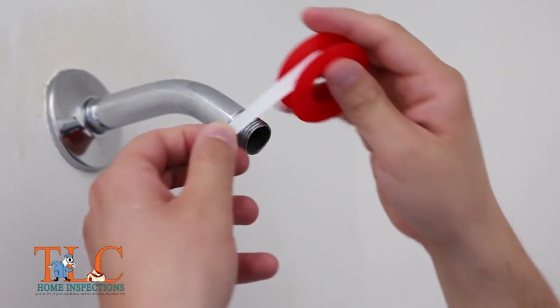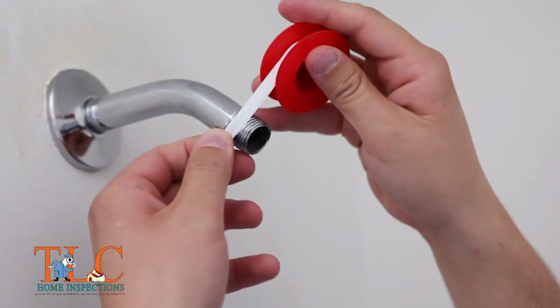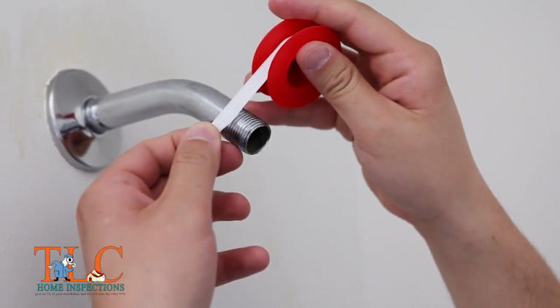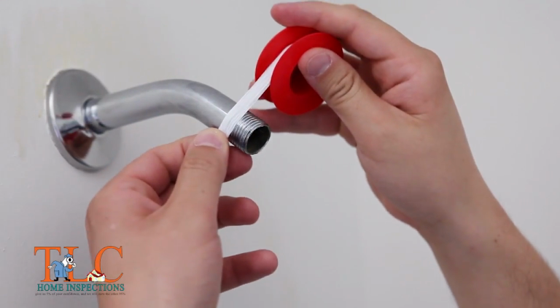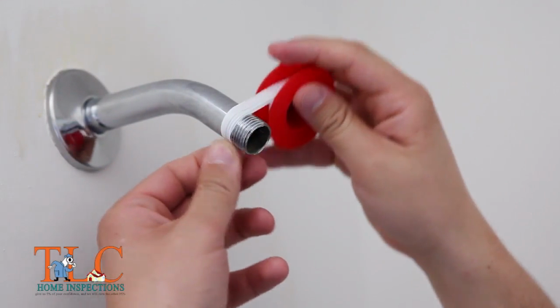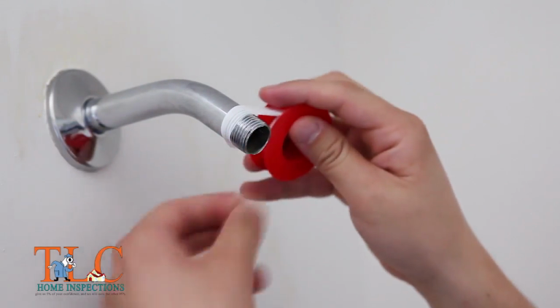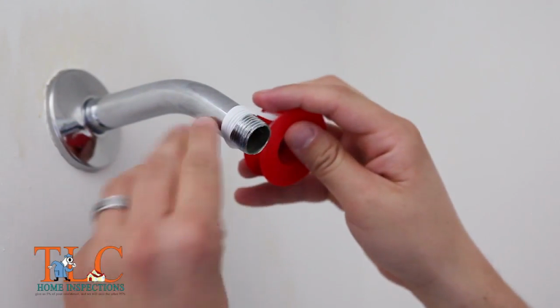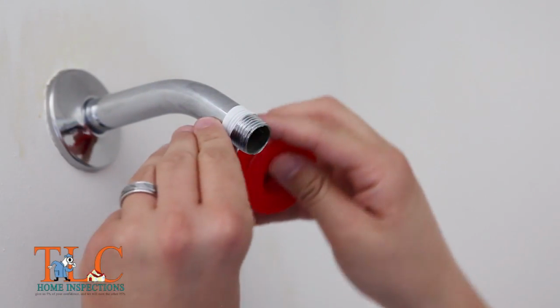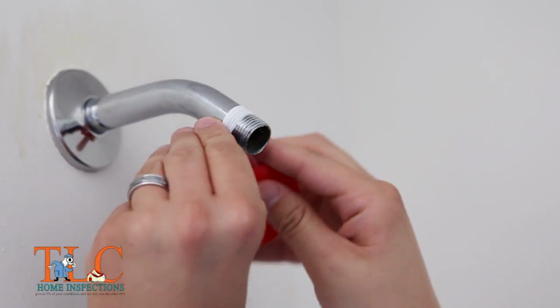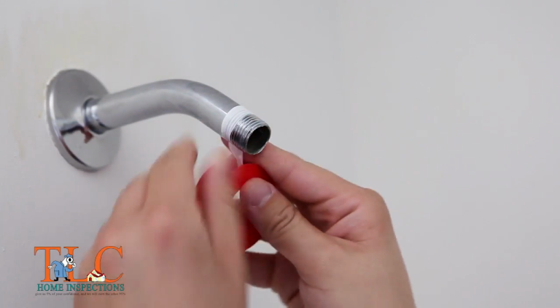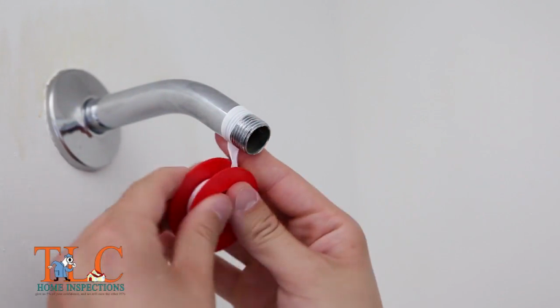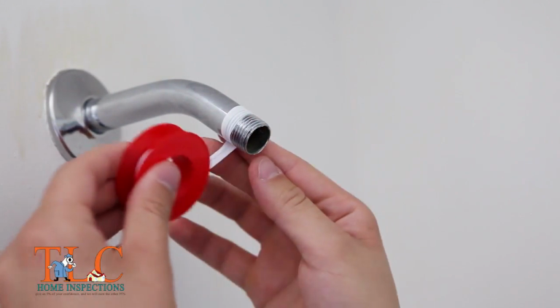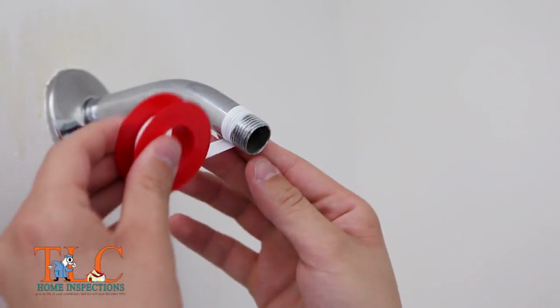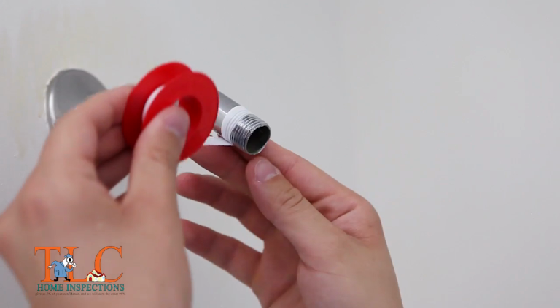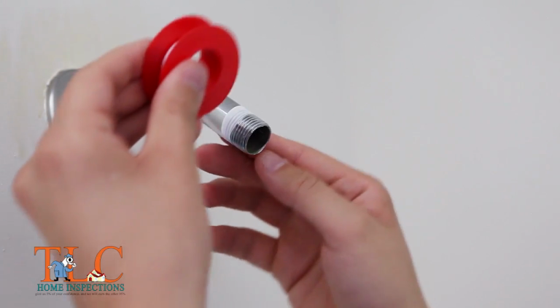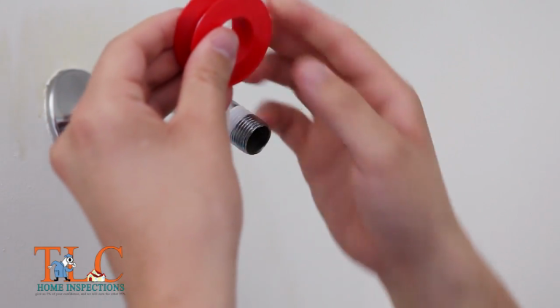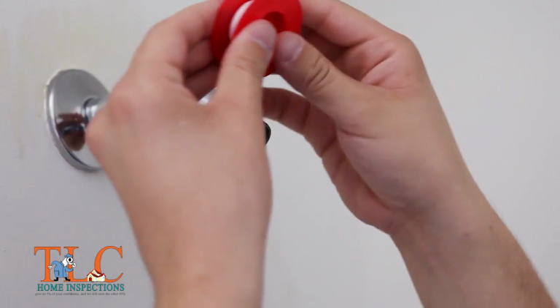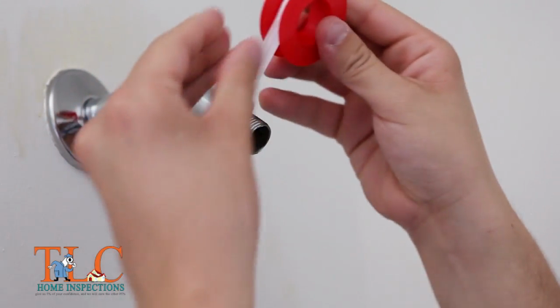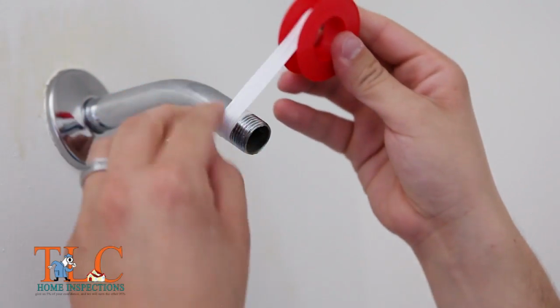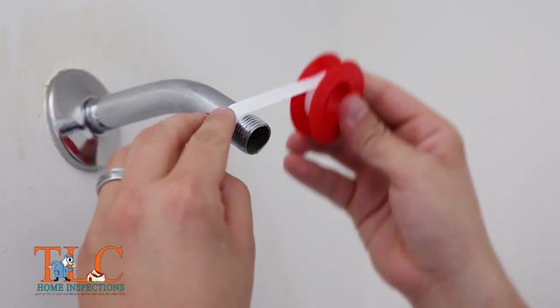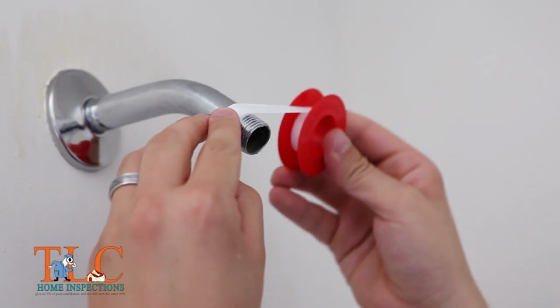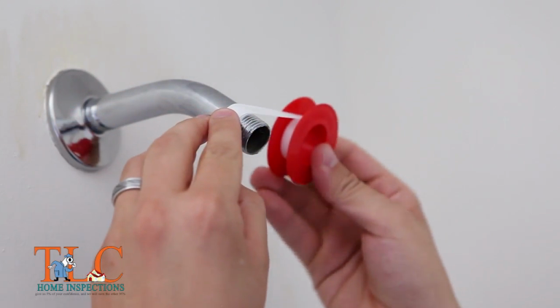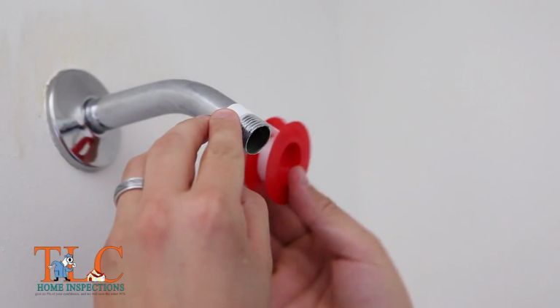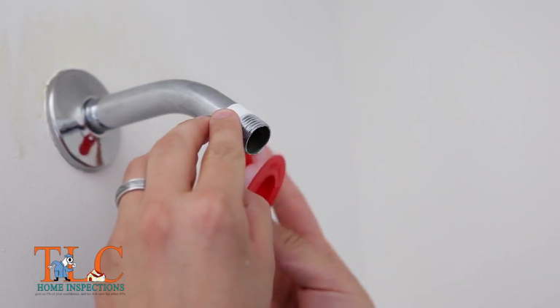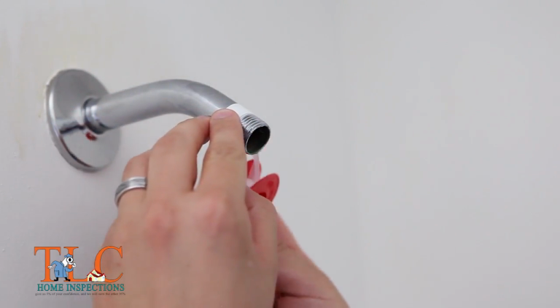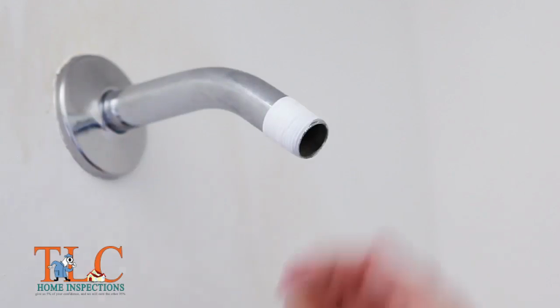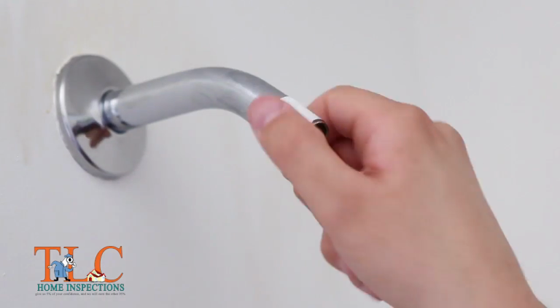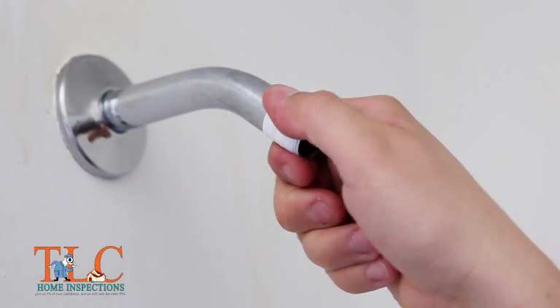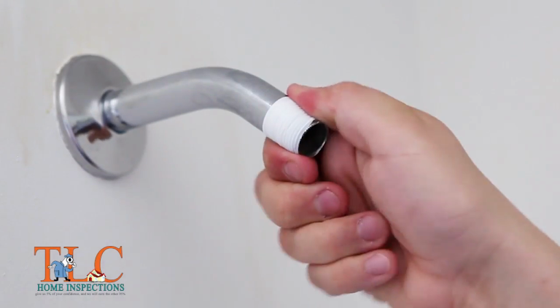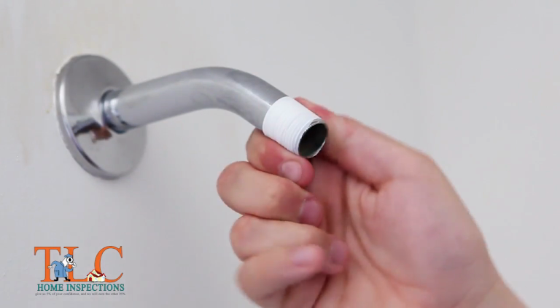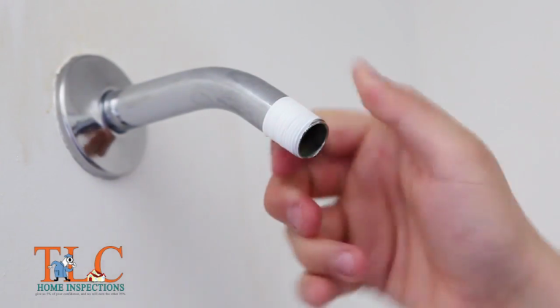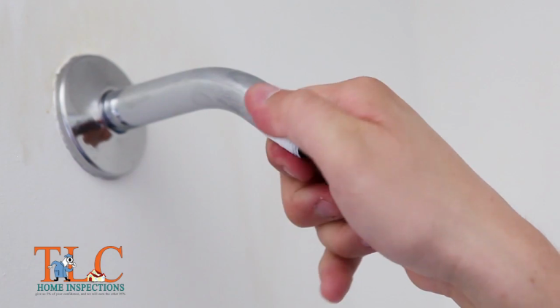Next, wrap the threads with new plumber's tape. Wrap the tape in a clockwise direction four to six times around the threads and then press the tape into the threads.